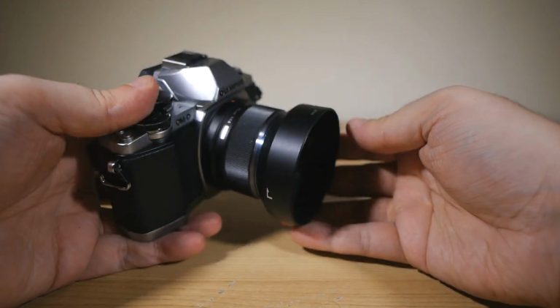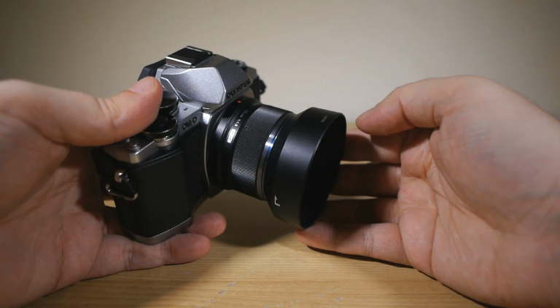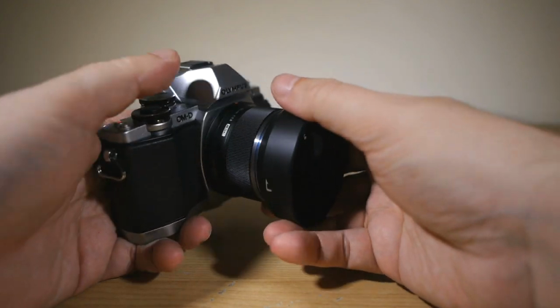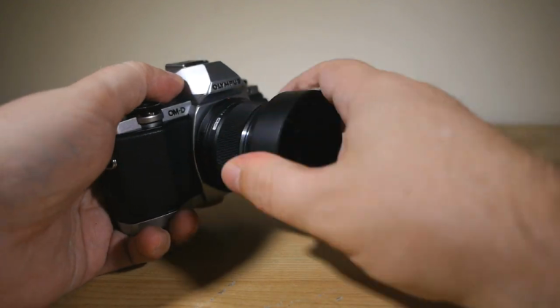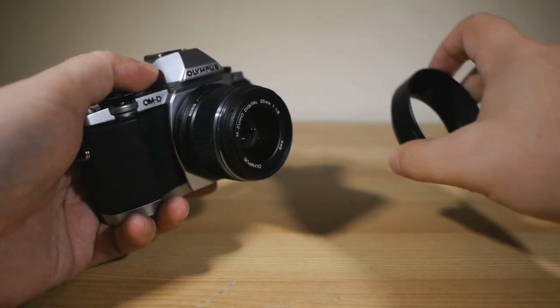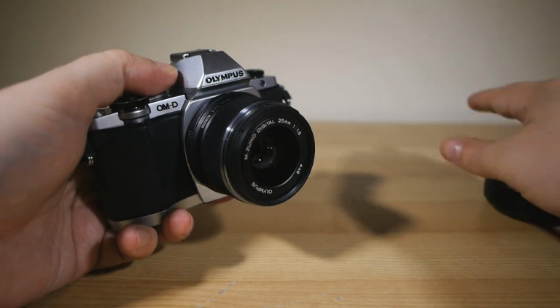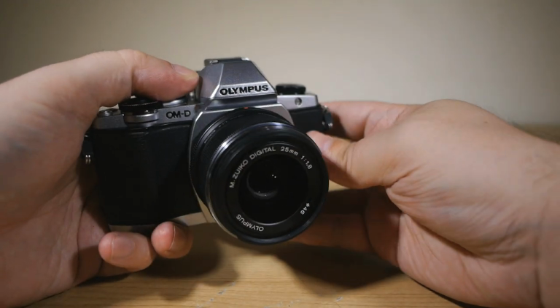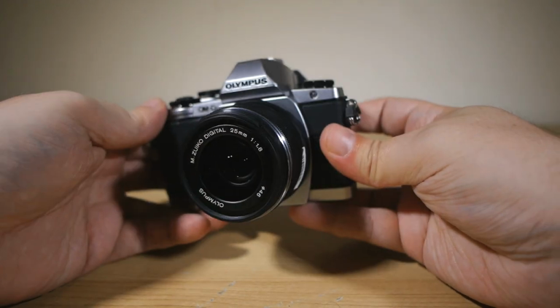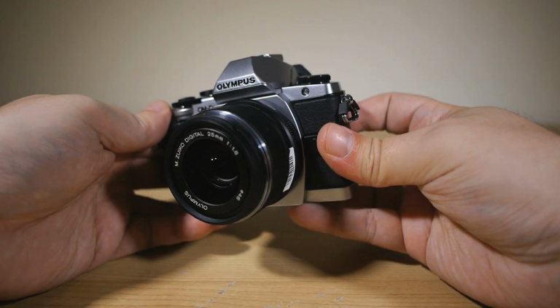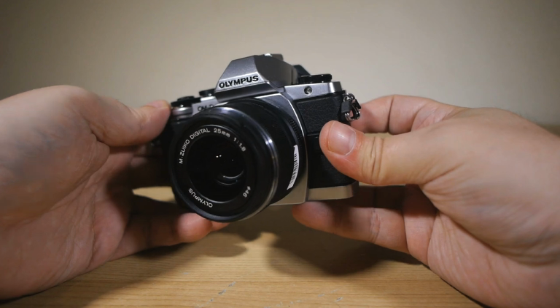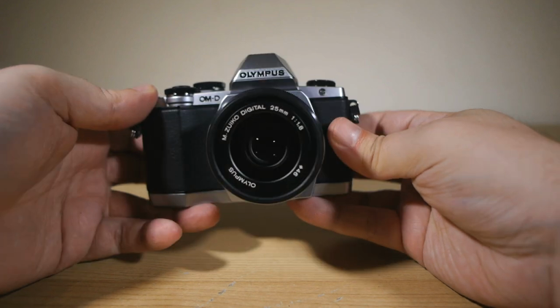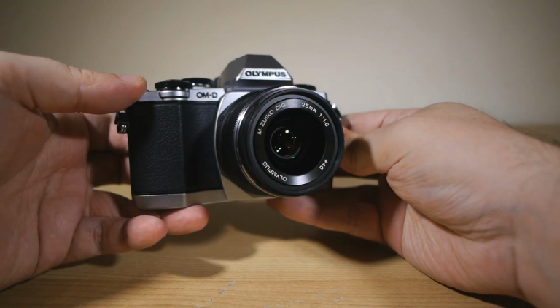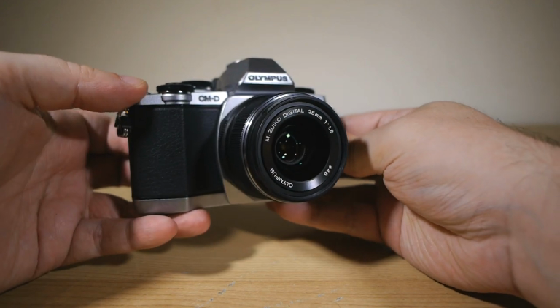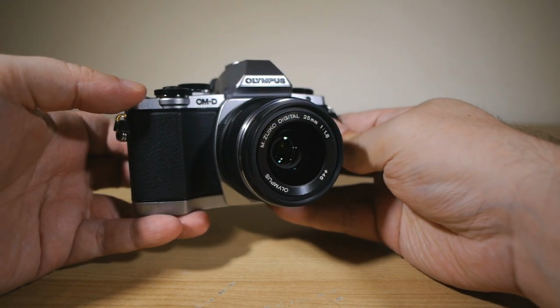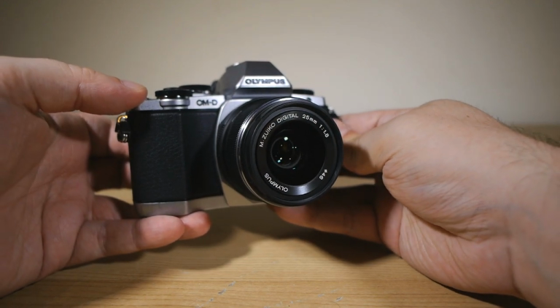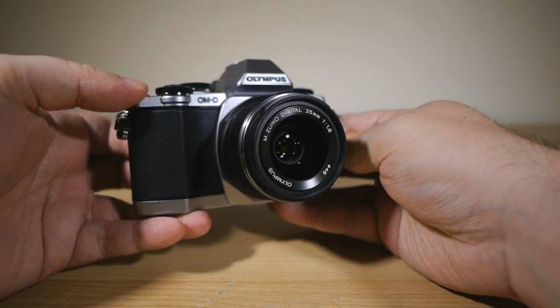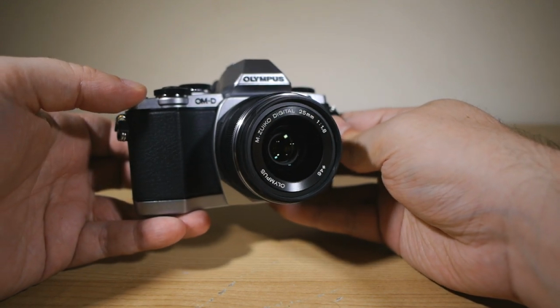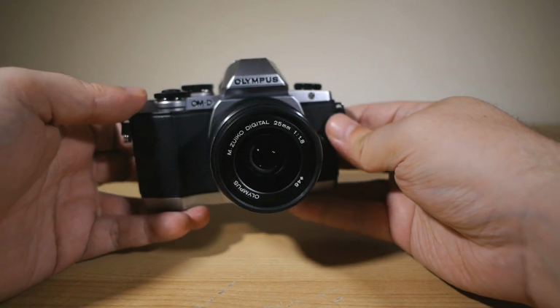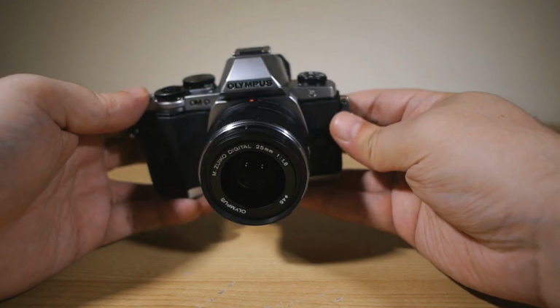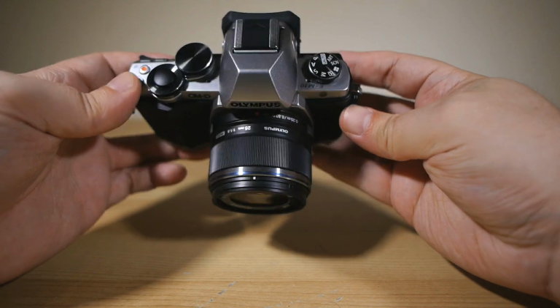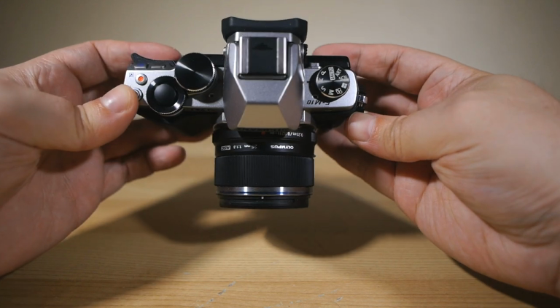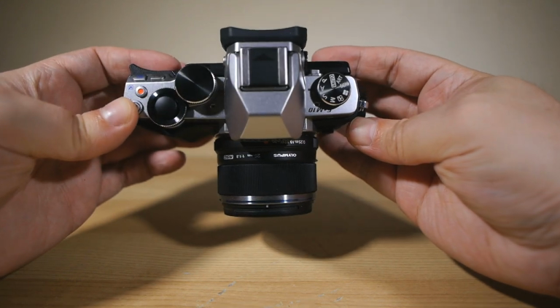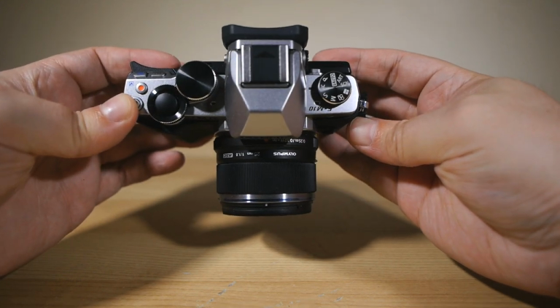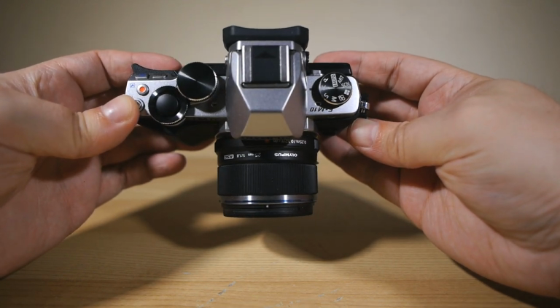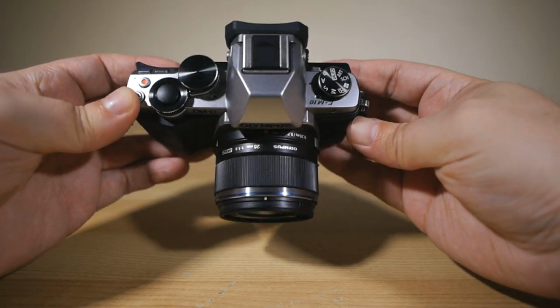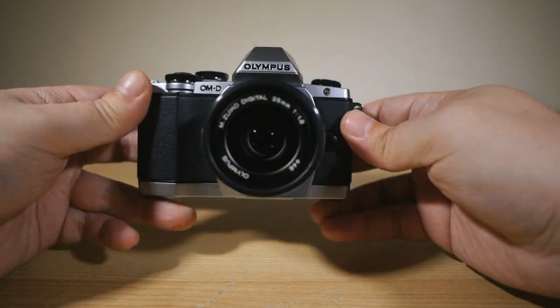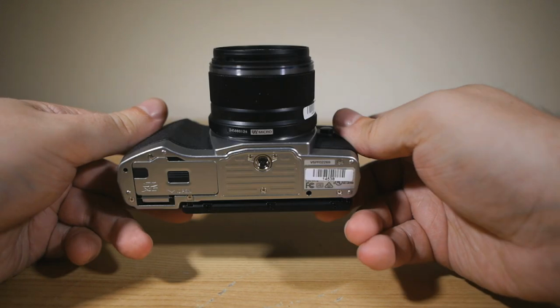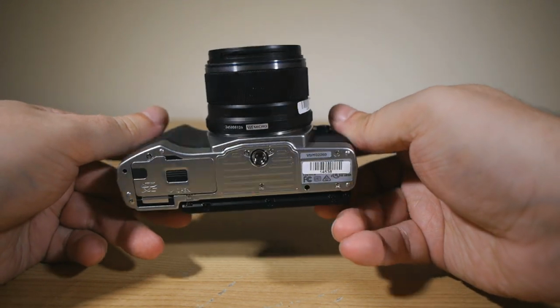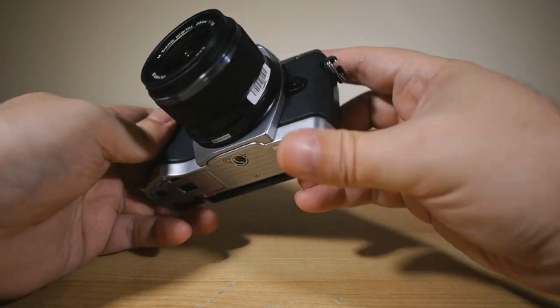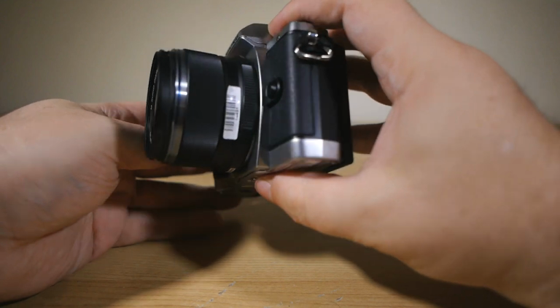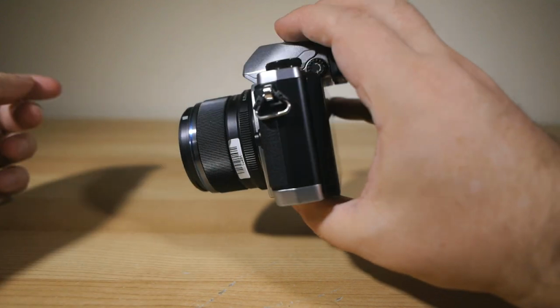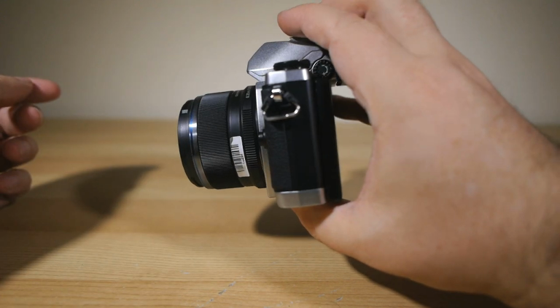Now, it's not marked as sitting in the Pro line of Olympus' Micro Four Thirds lenses, which means it's not weather-sealed. But the images sucked in through this glass leave me in no doubt that it's certainly up to the task of satisfying both pros and amateurs alike in all other respects.